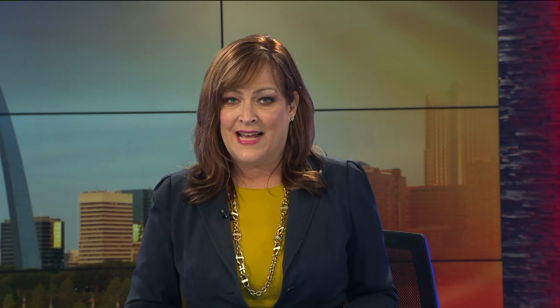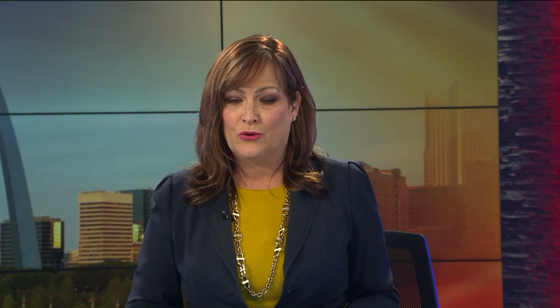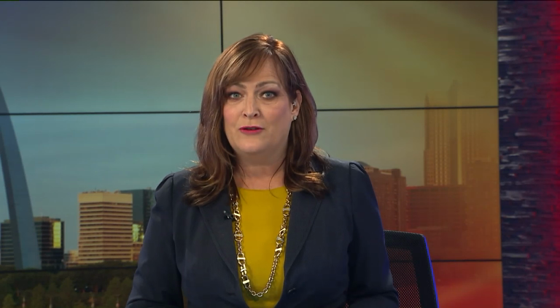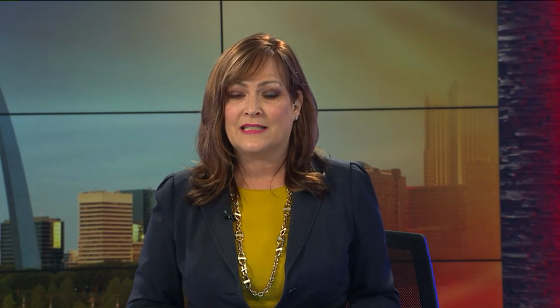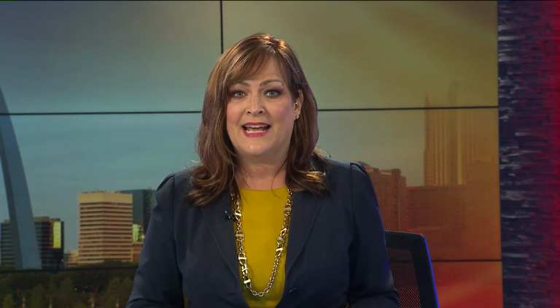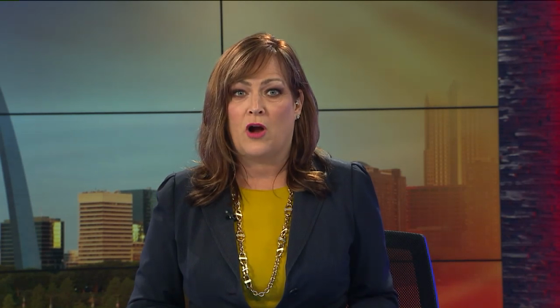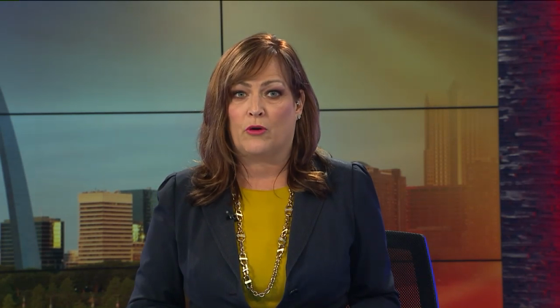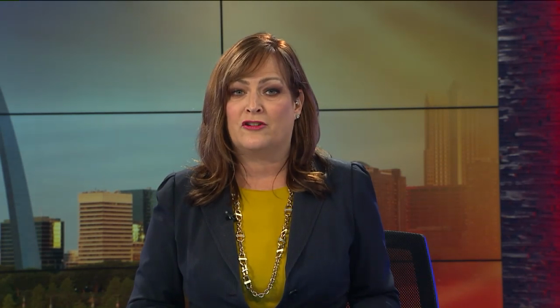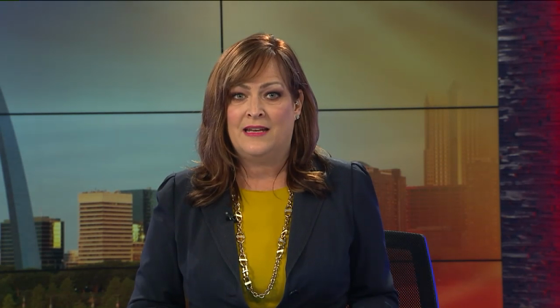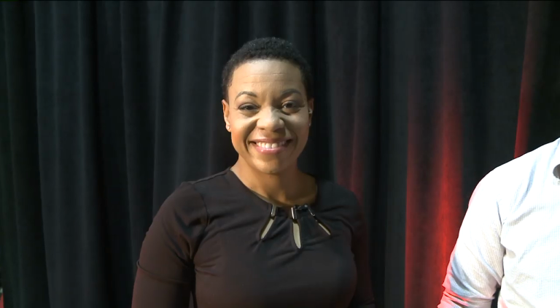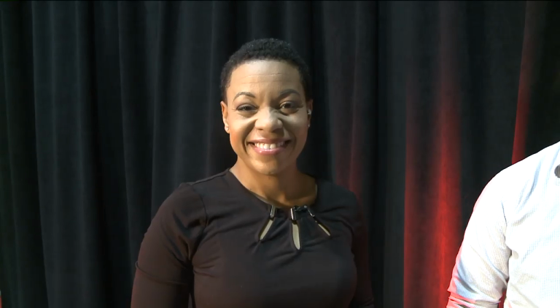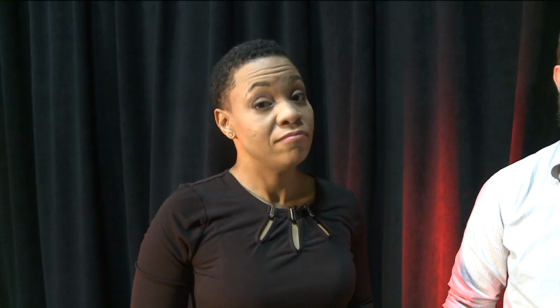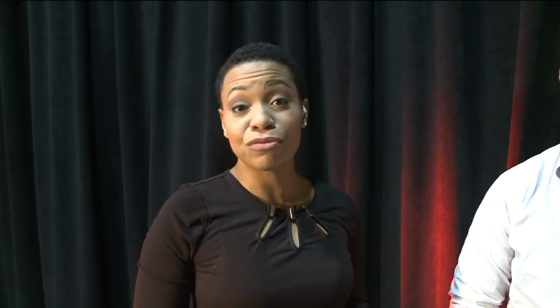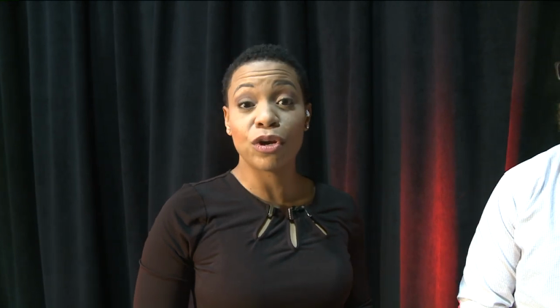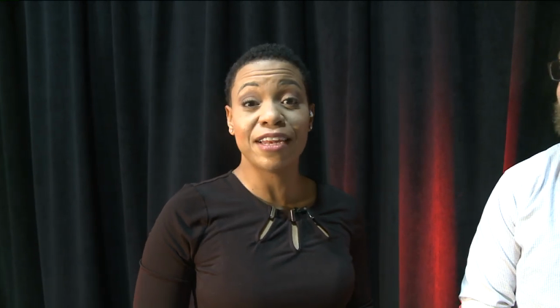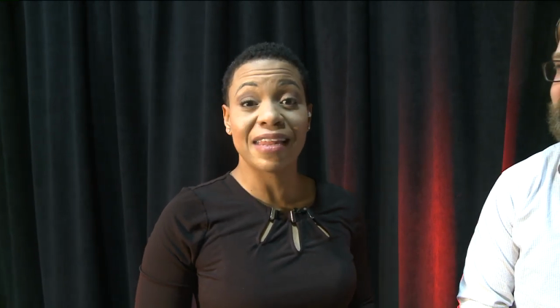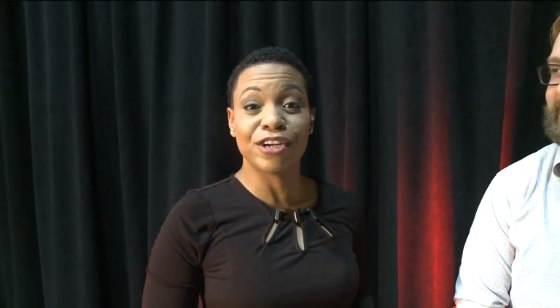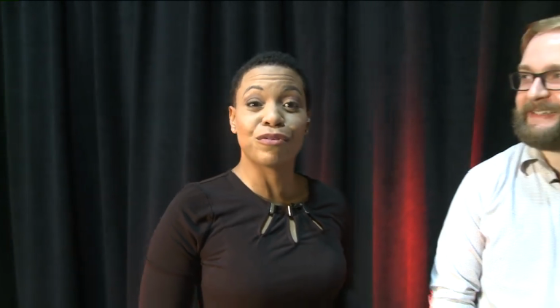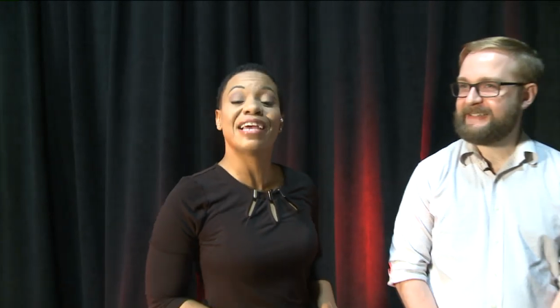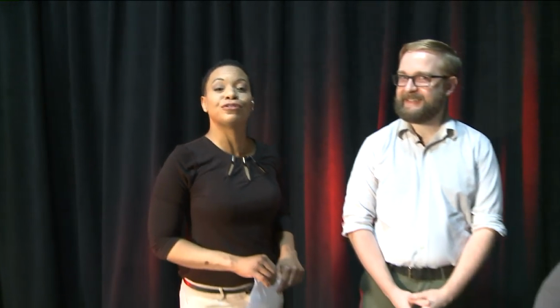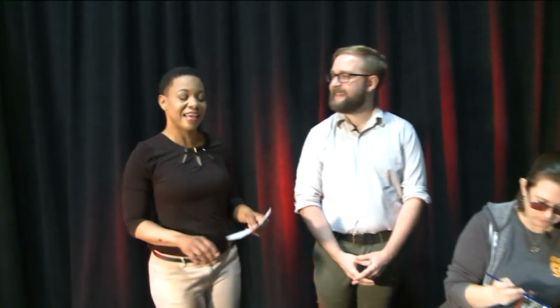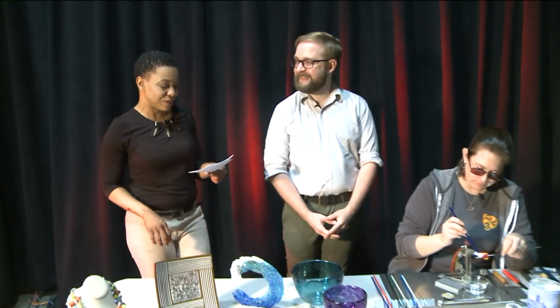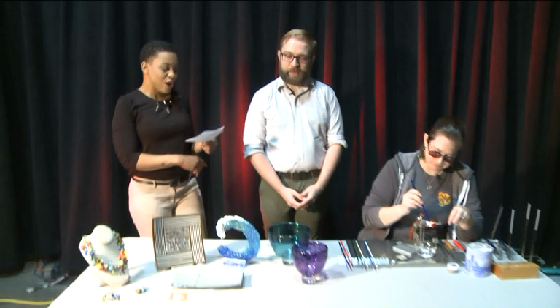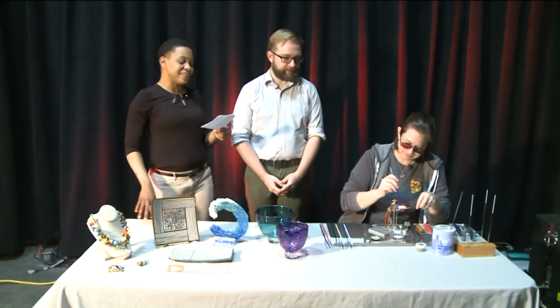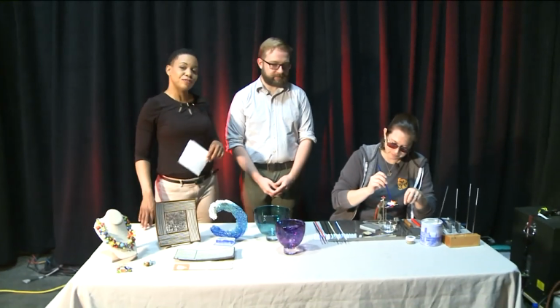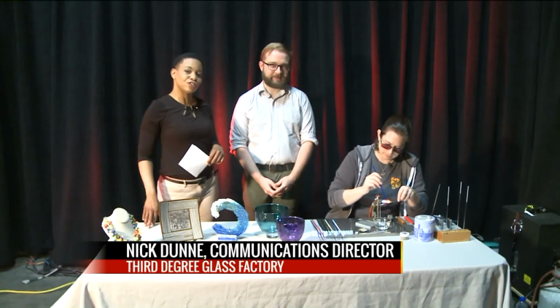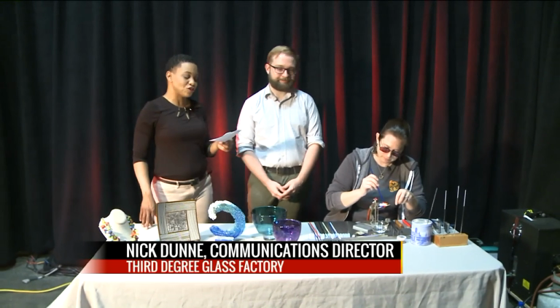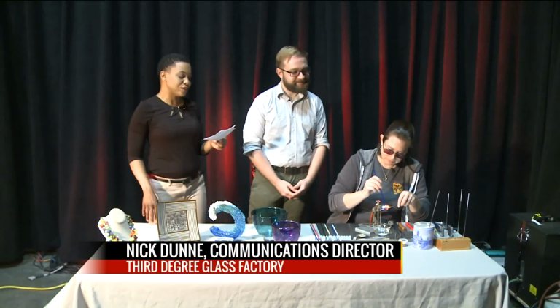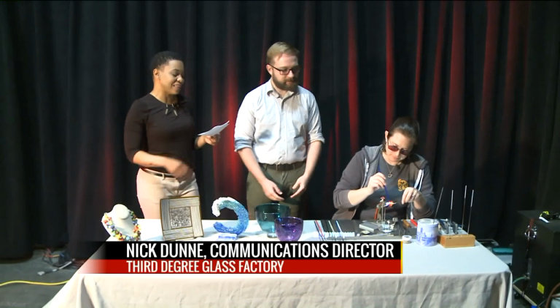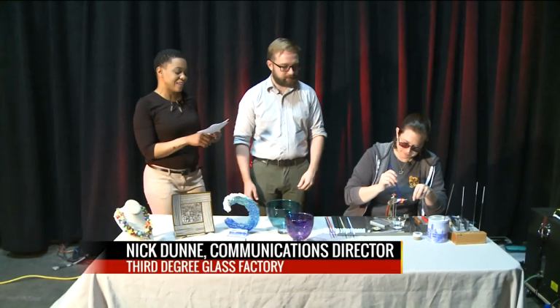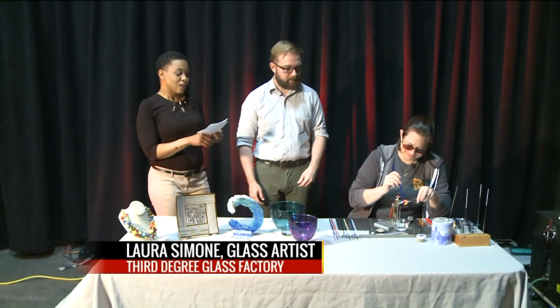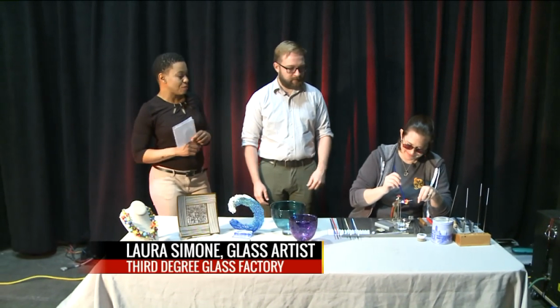That's going to do it from the news desk. Let's head to the garage now where Kim, I understand it's getting hot in there. That's right, we're going to heat up some glass here in the garage at the Third Degree Glass Factory. Here we have Nick Dunn, communications director, but we're going to start with glass artist Laura Simone.